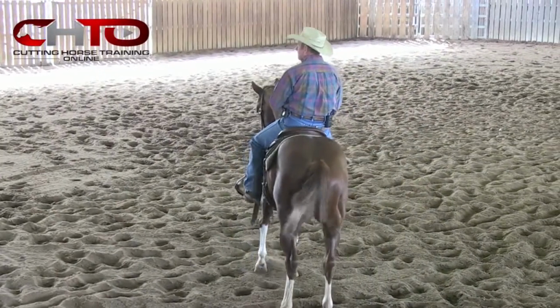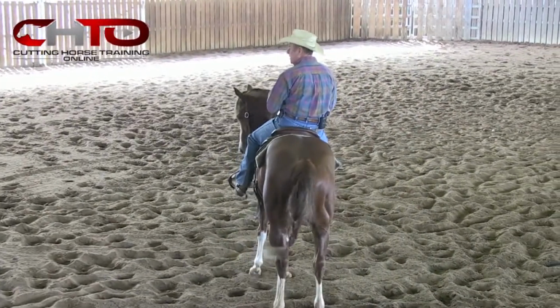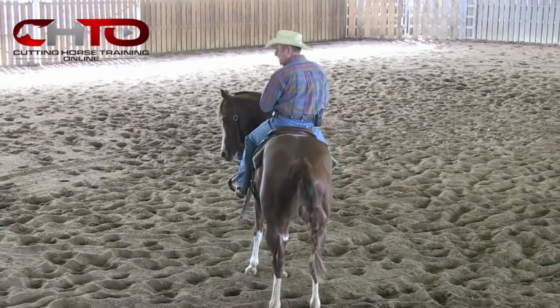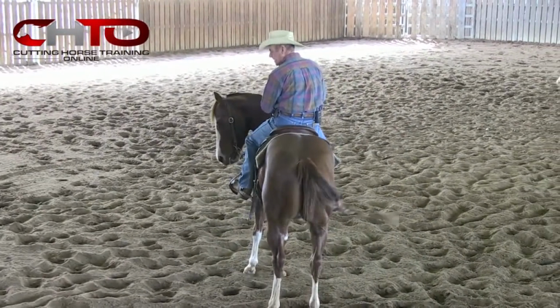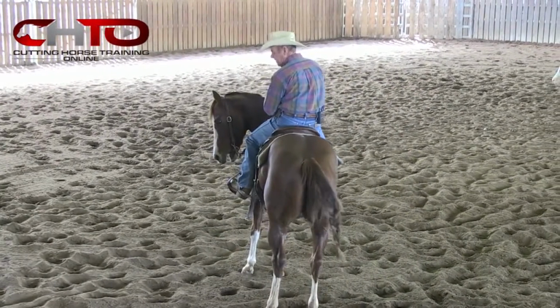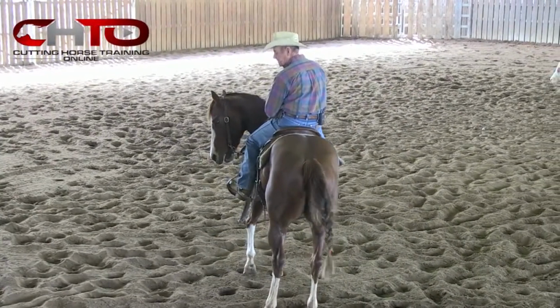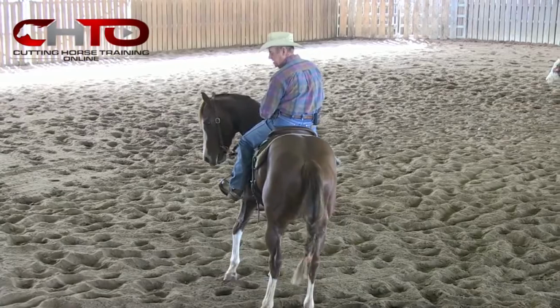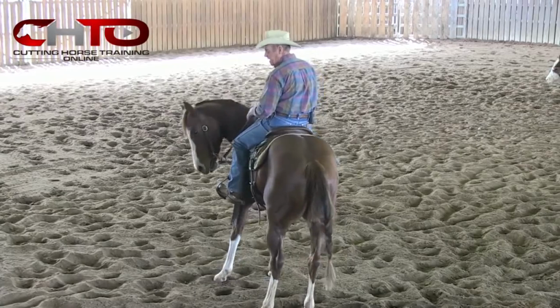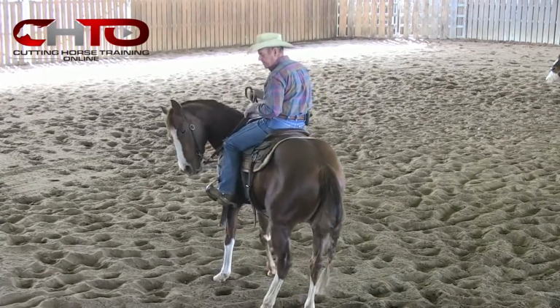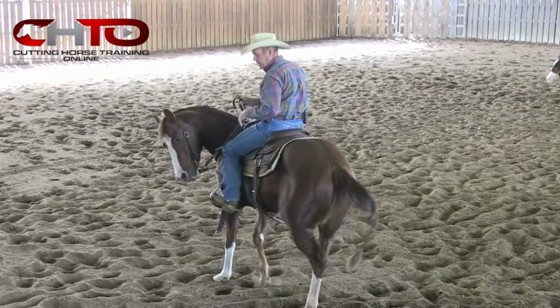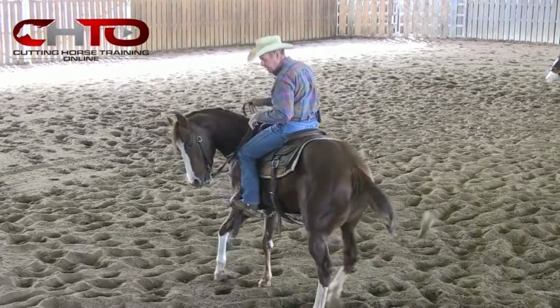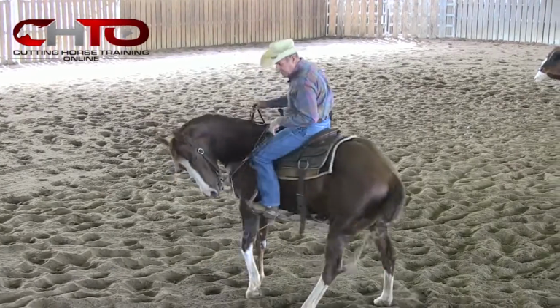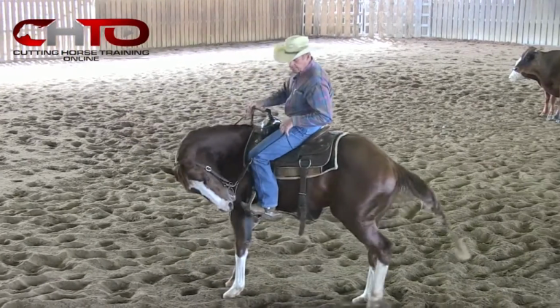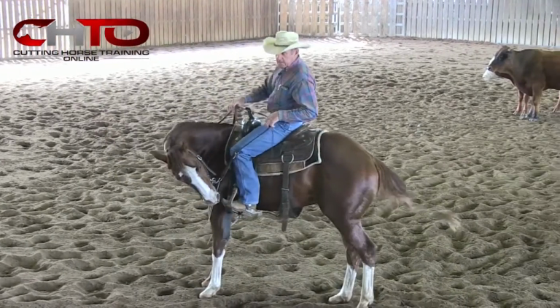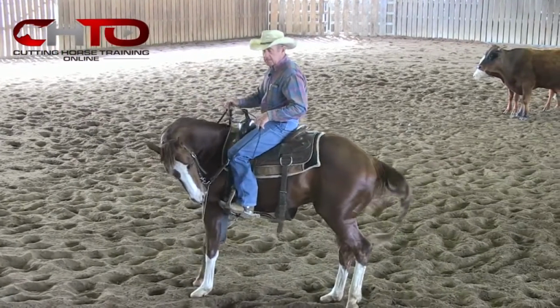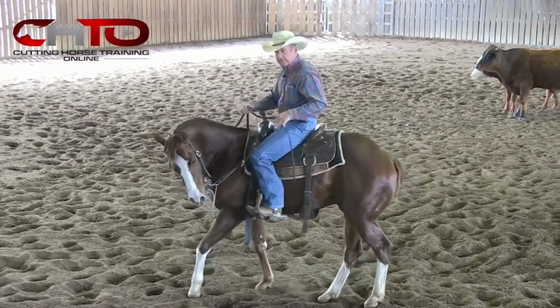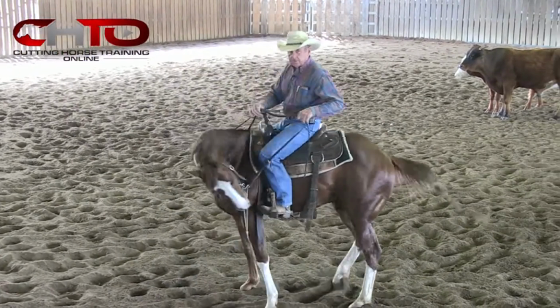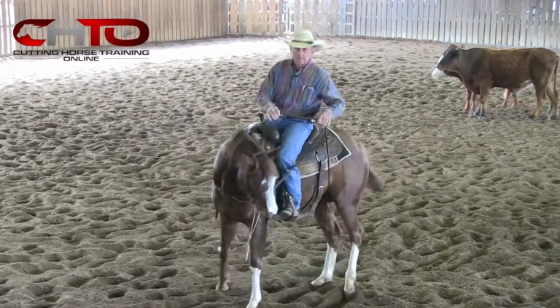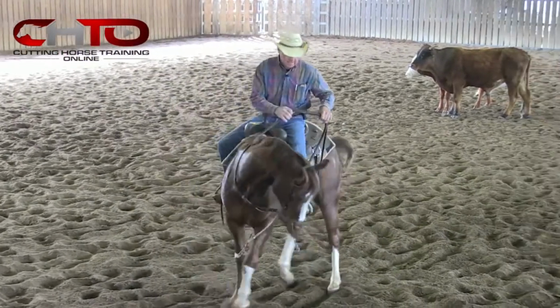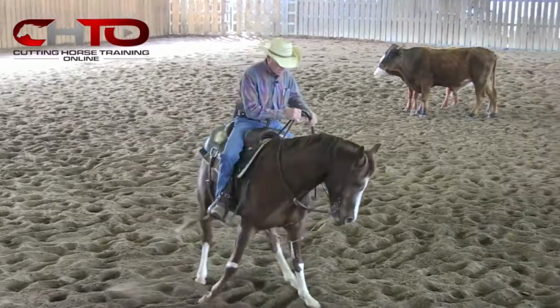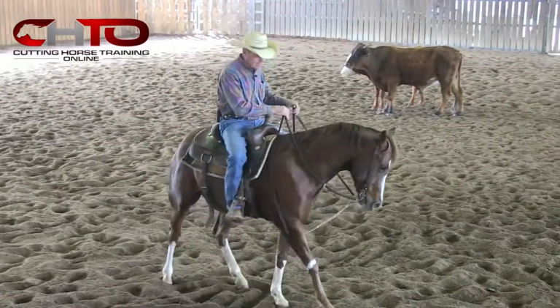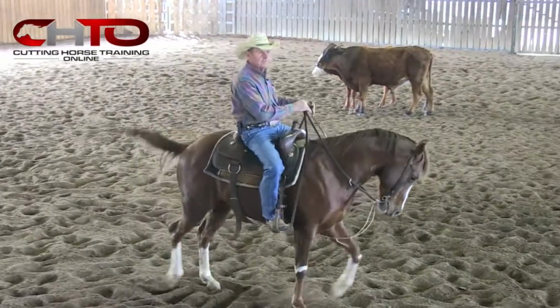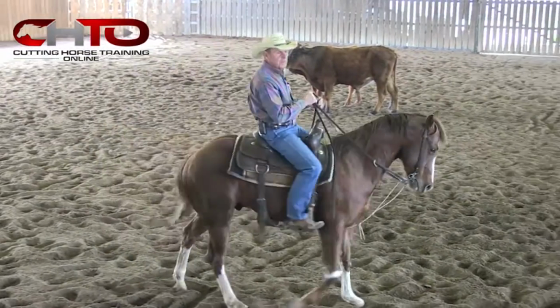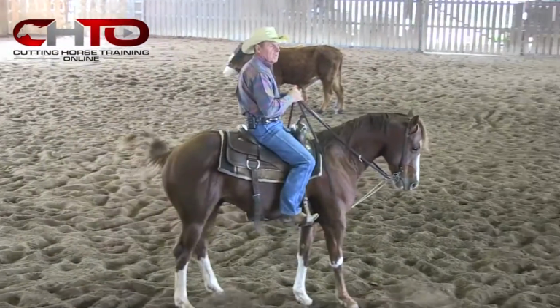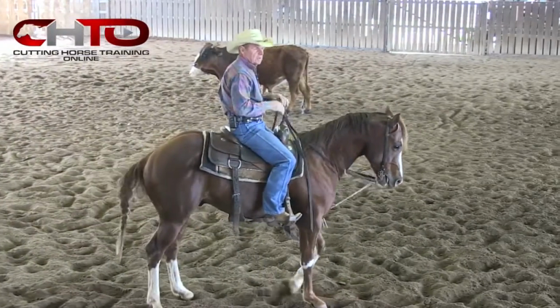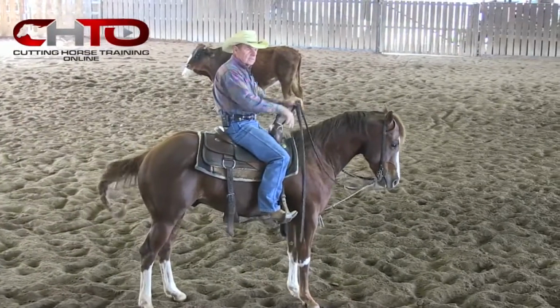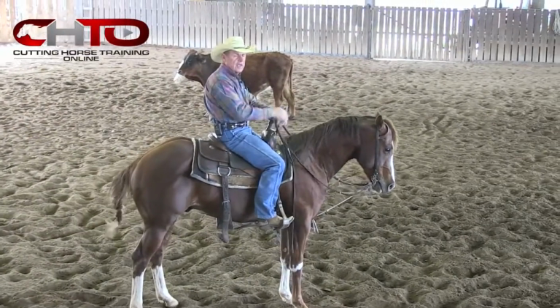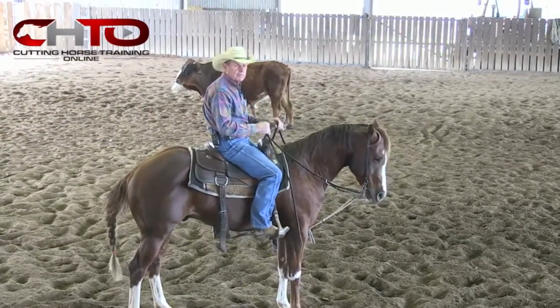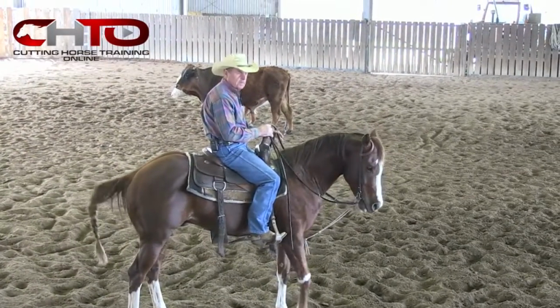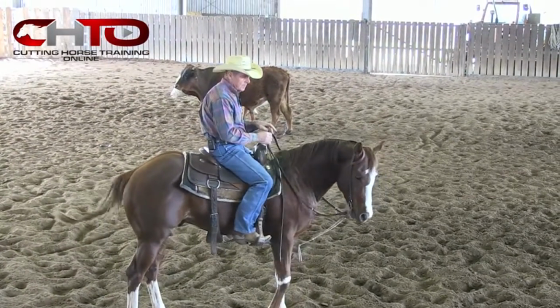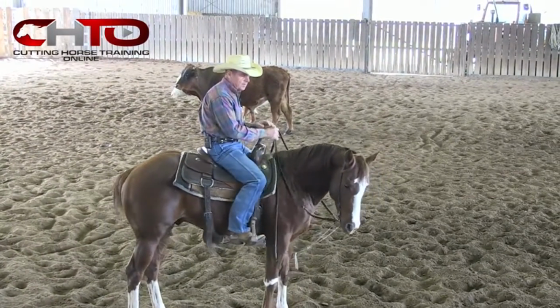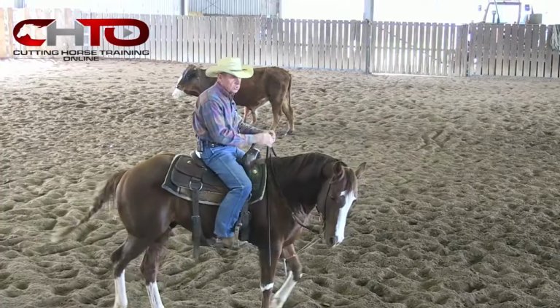Very easy. But if he steps inside at some time, he's going to have to take that outside leg around. And they'll get tangled up in there if you don't position them.